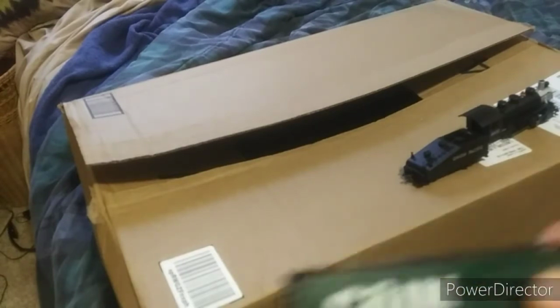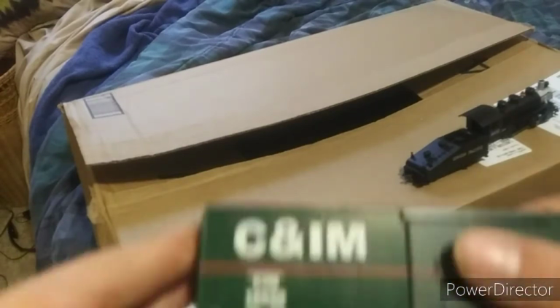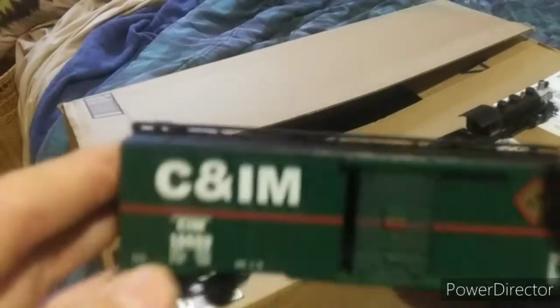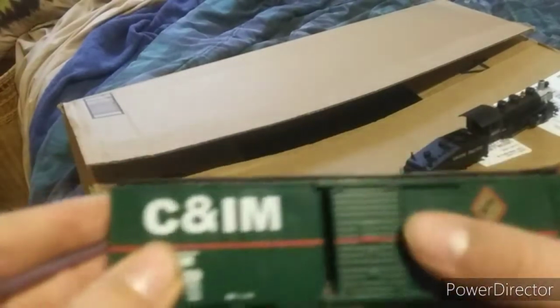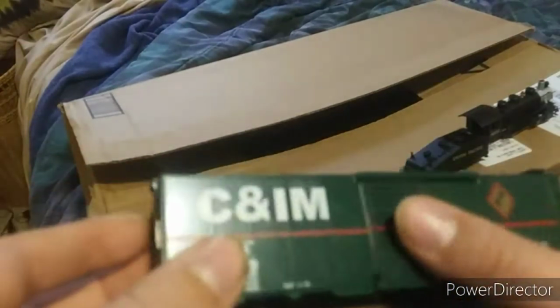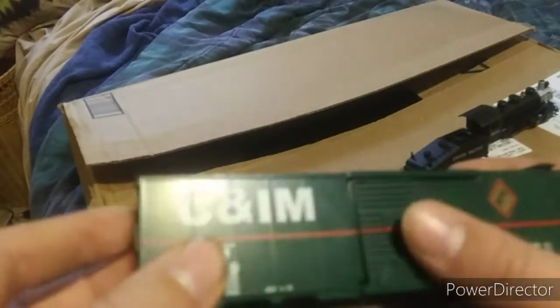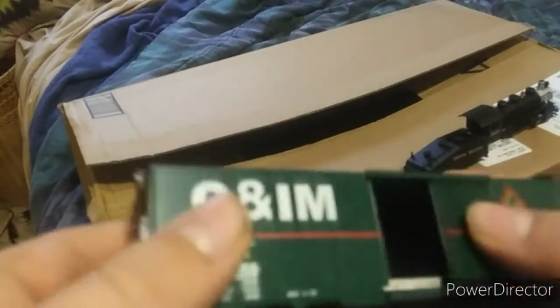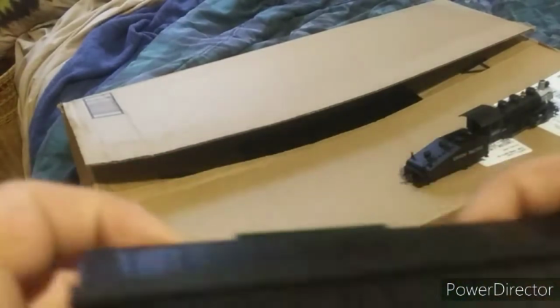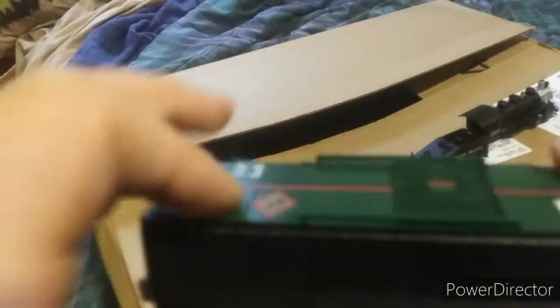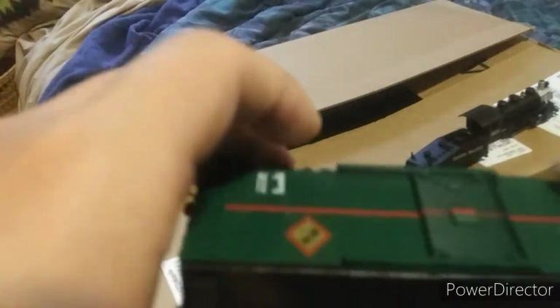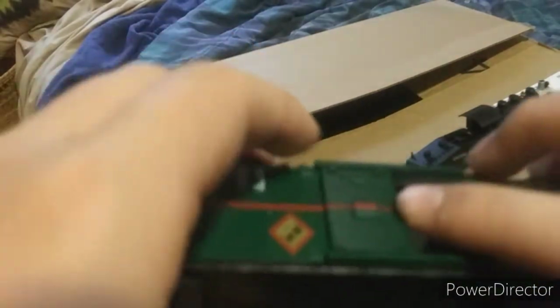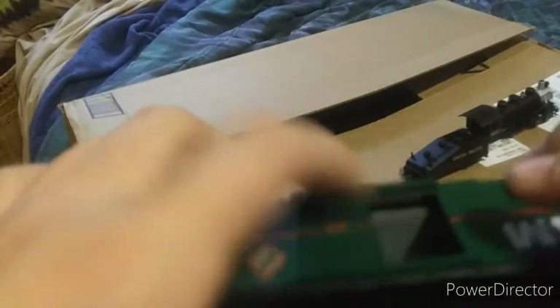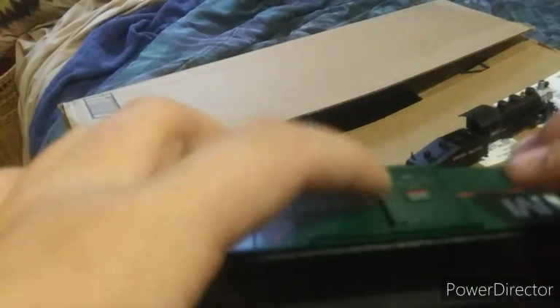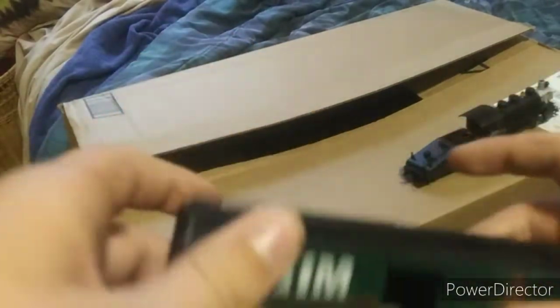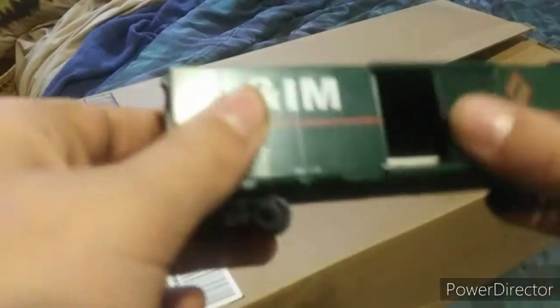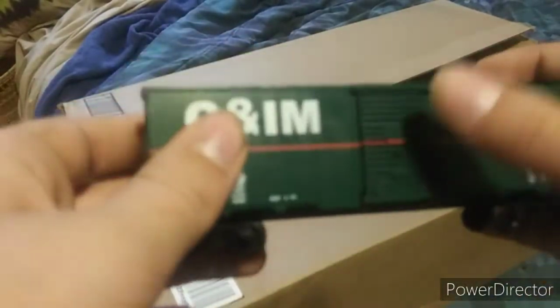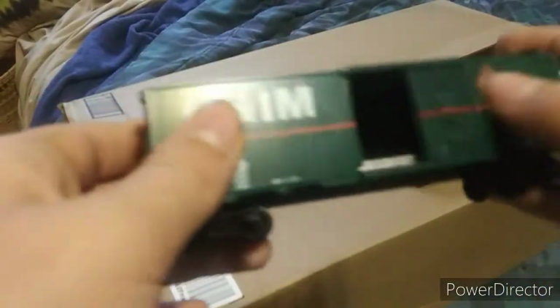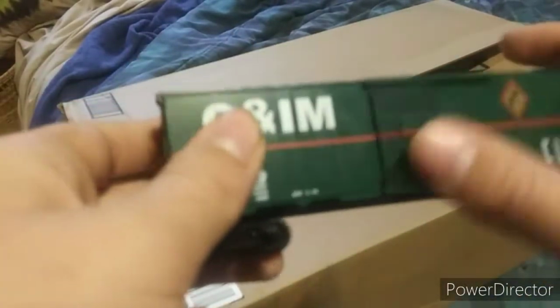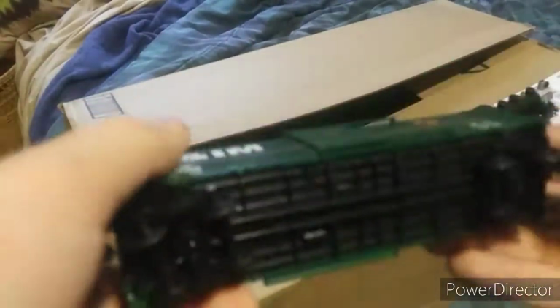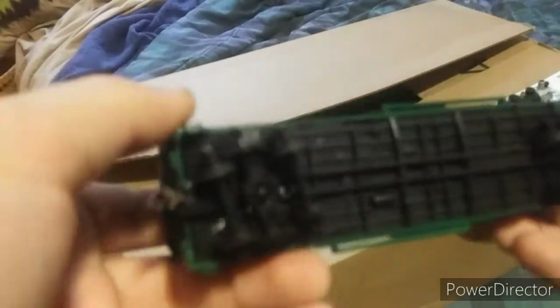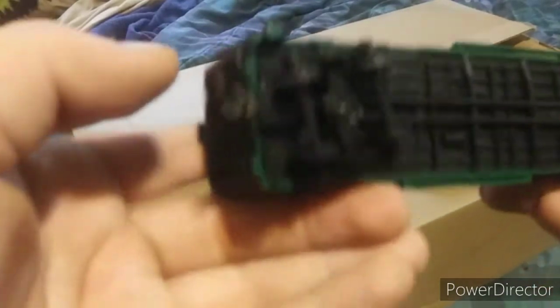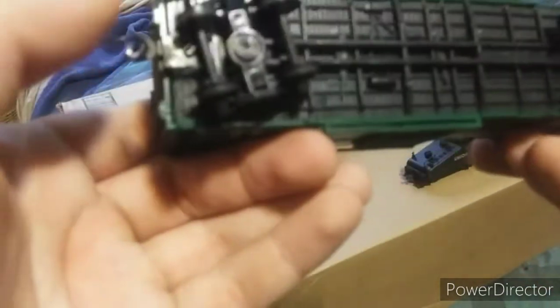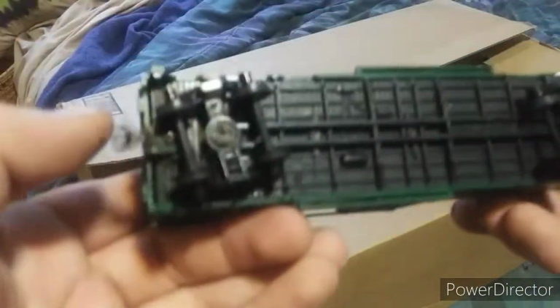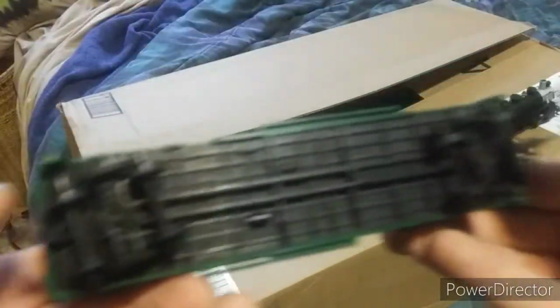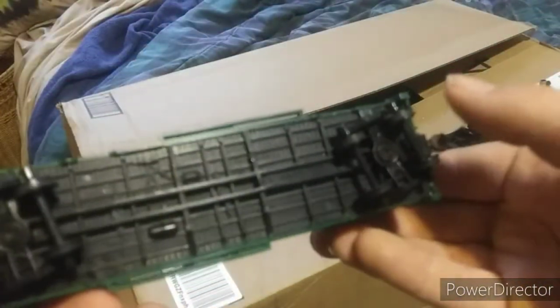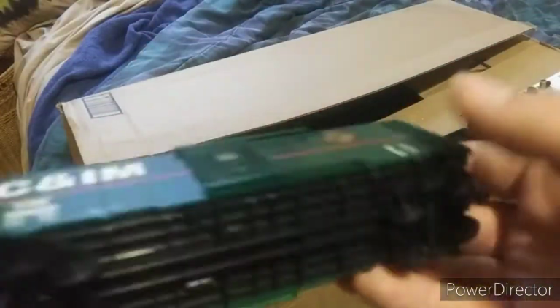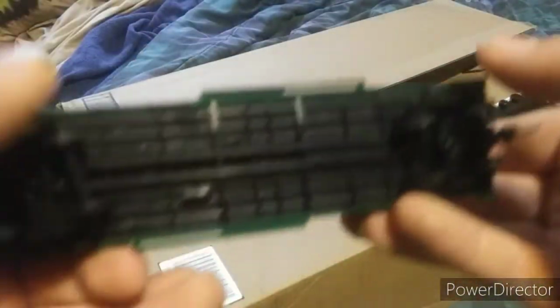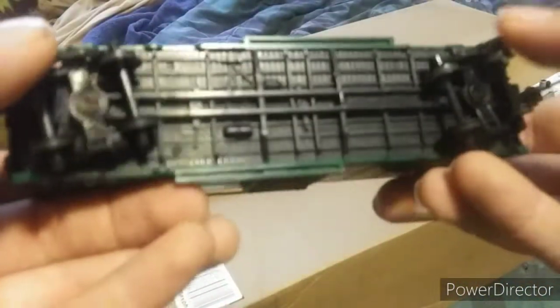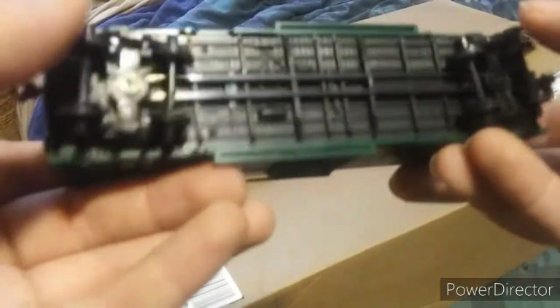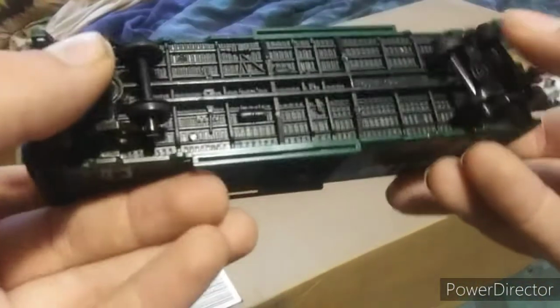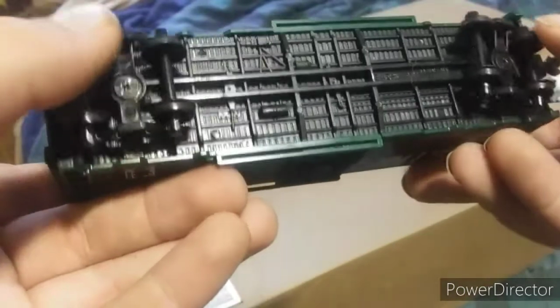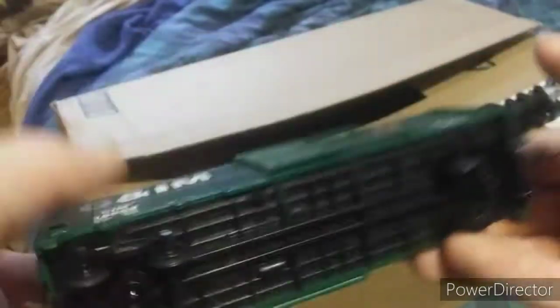The C&NI boxcar with sliding doors — the side doors open easily. Easy-make couplers on both sides, four plastic wheels at the front and back.